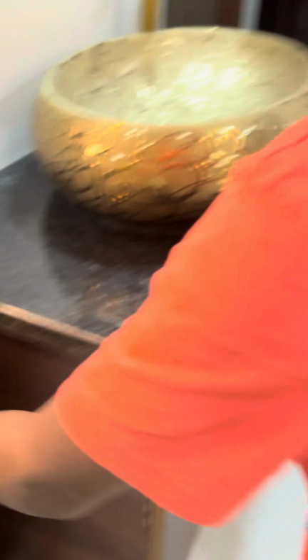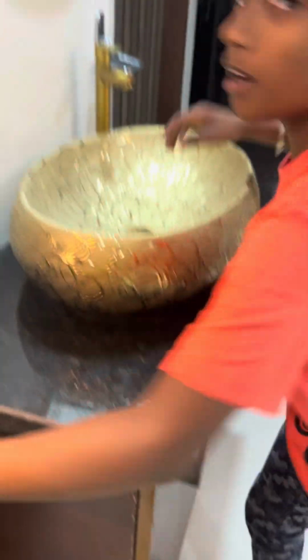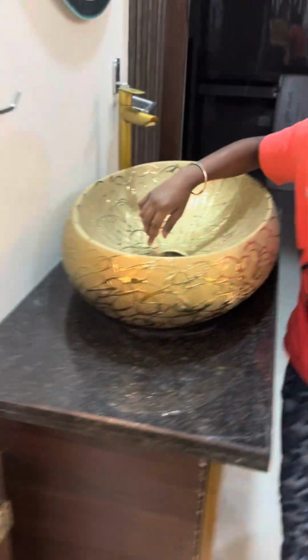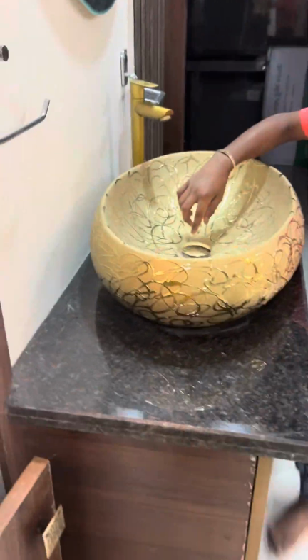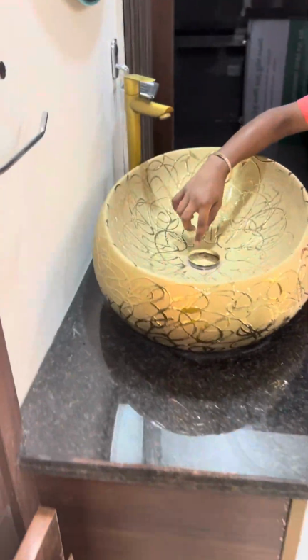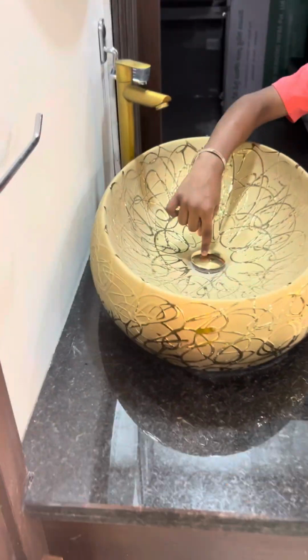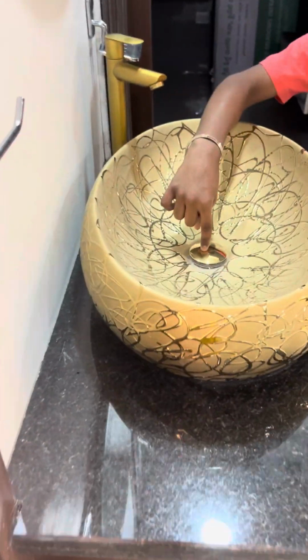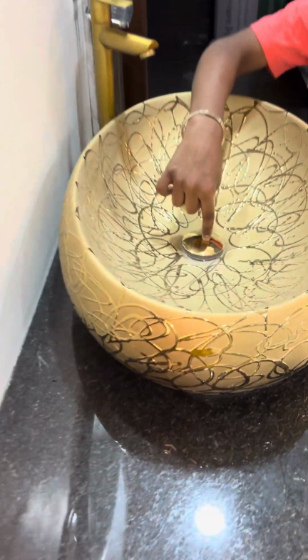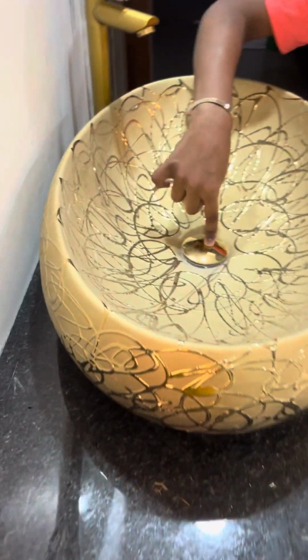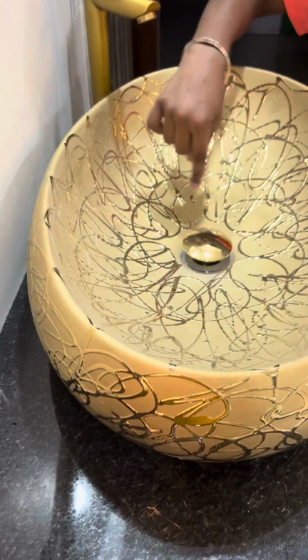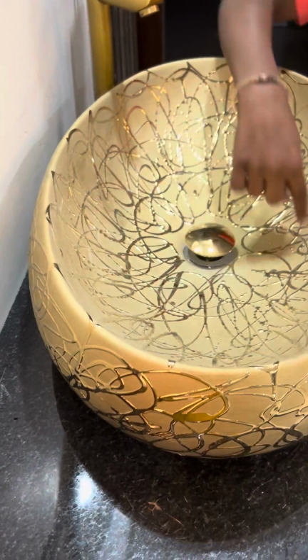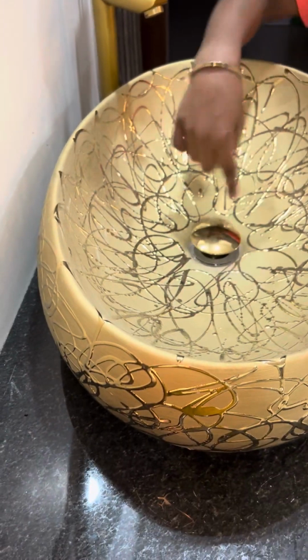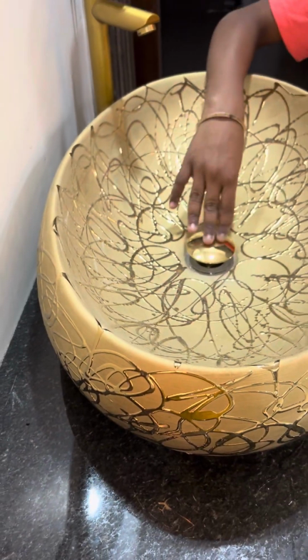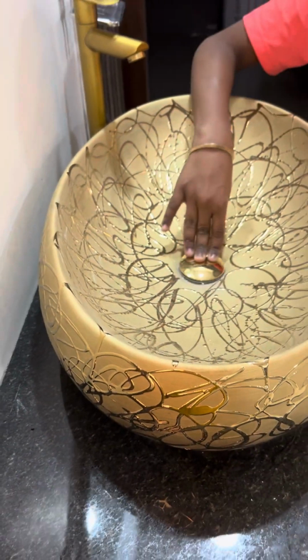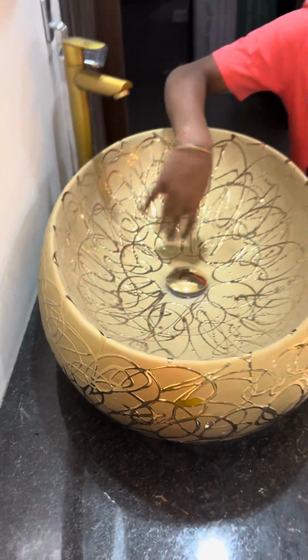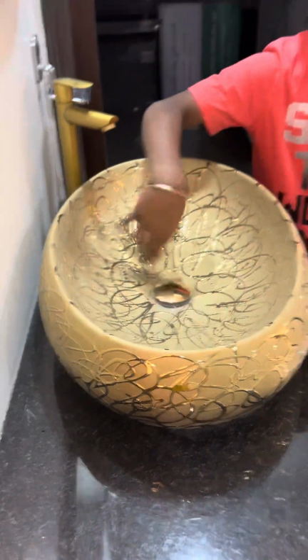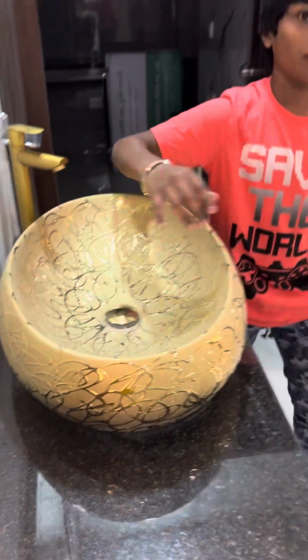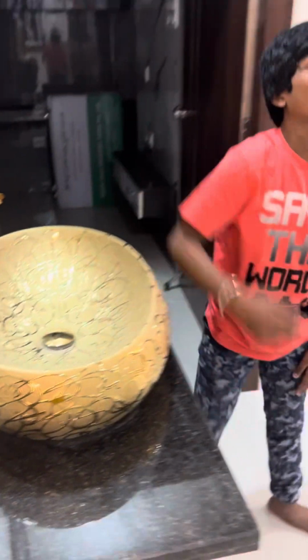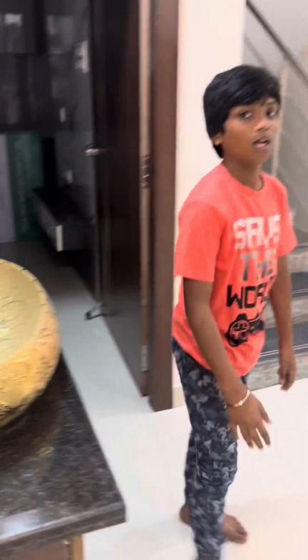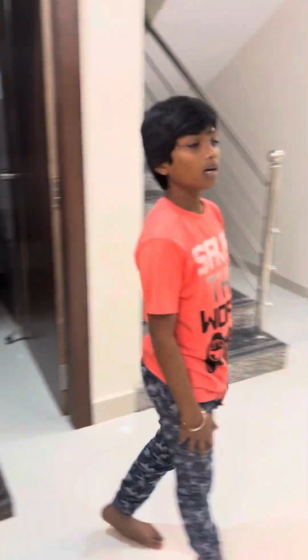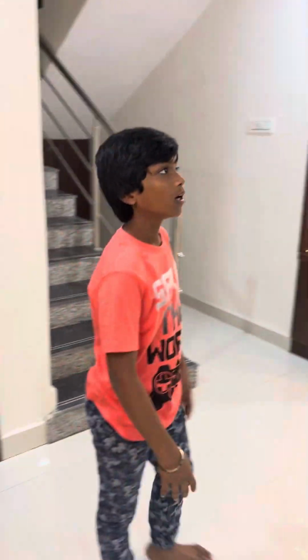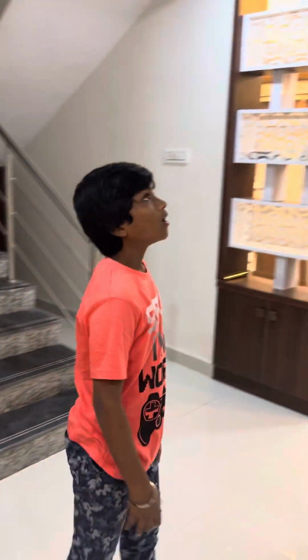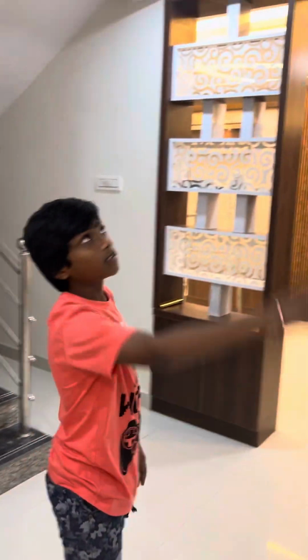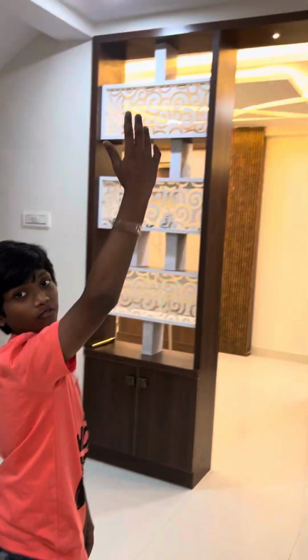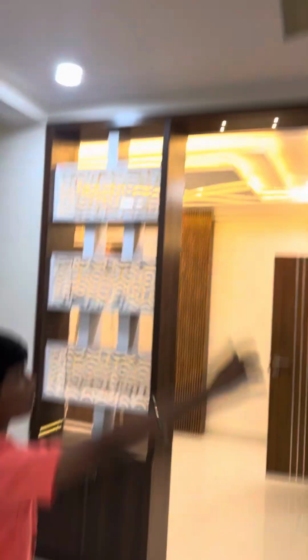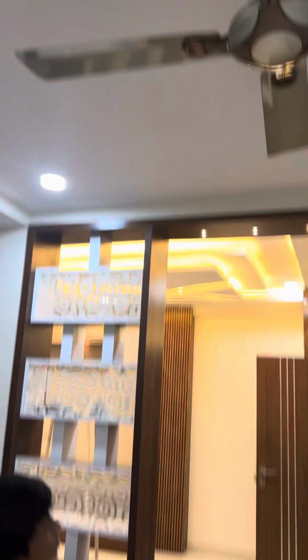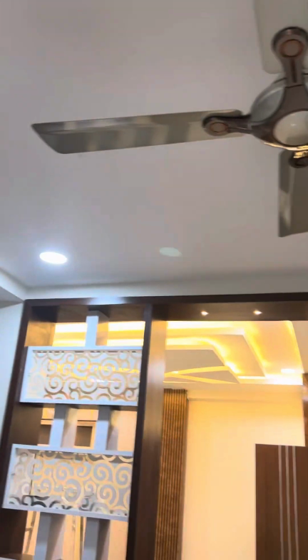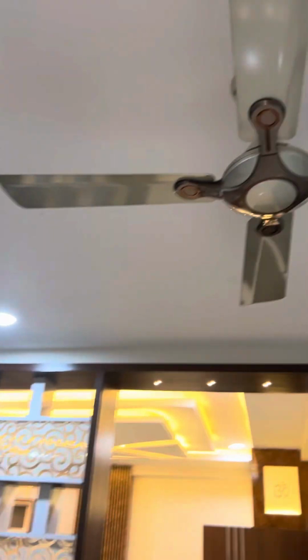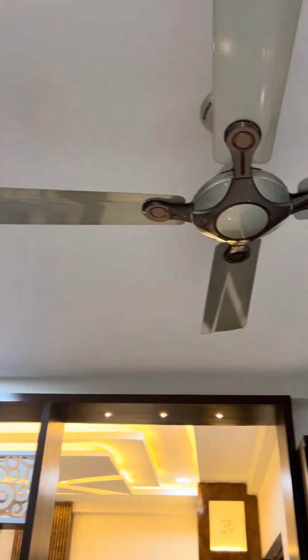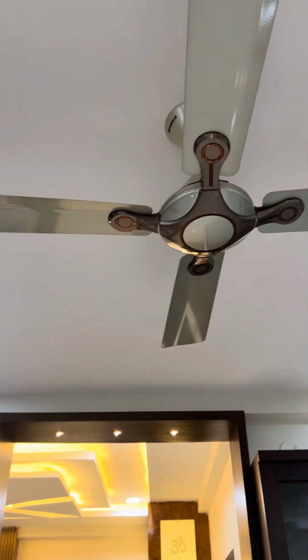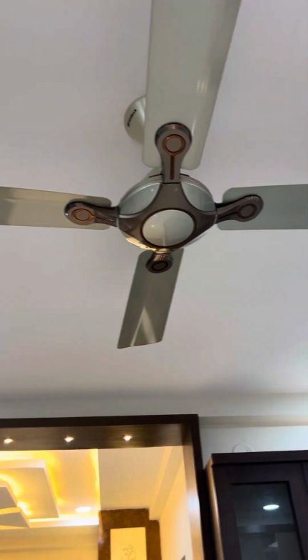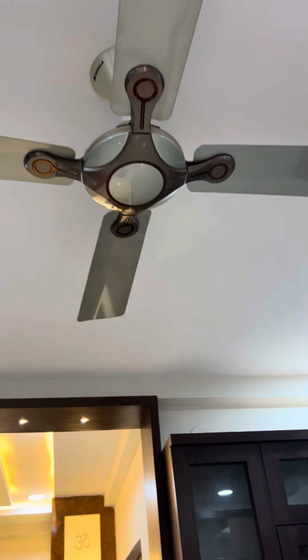Here the water will go like this if we press this — water will go, again the water, like that. And this is the fan of this room. These are the shelves.